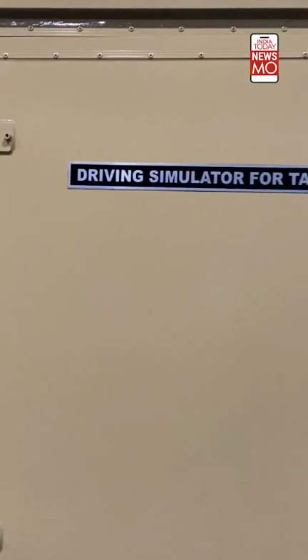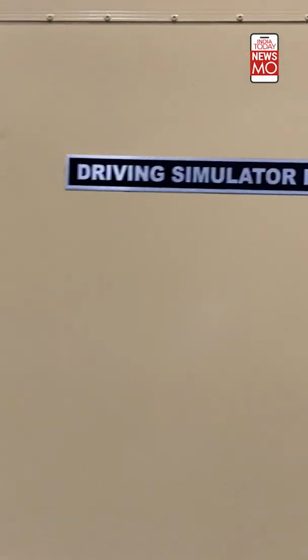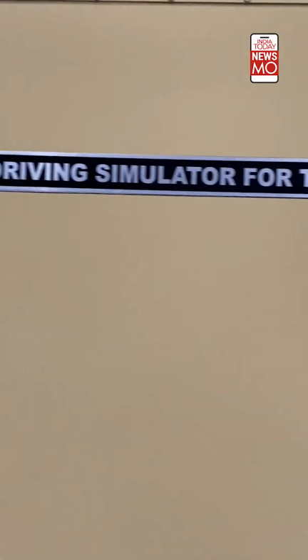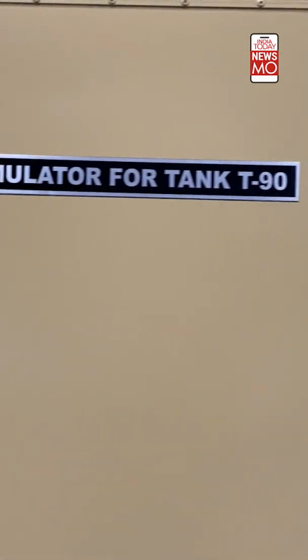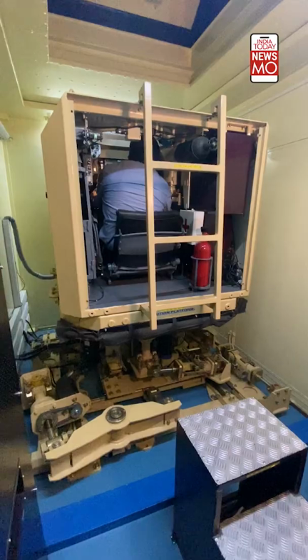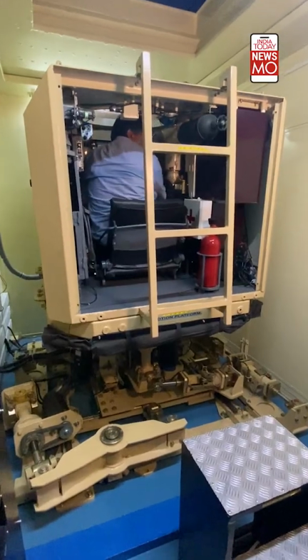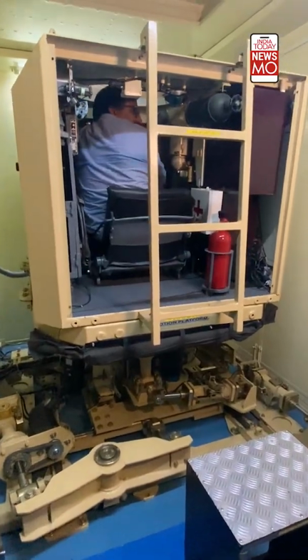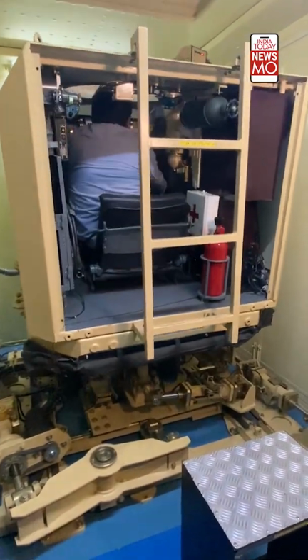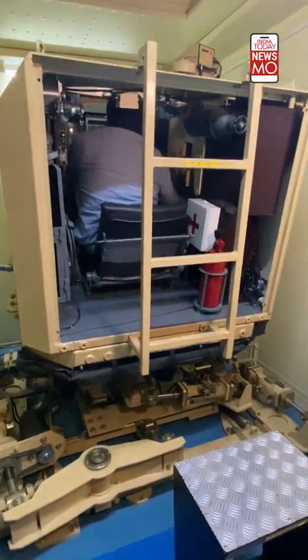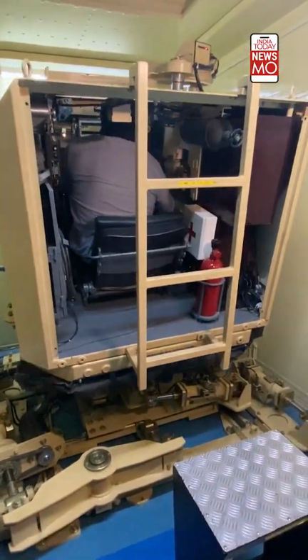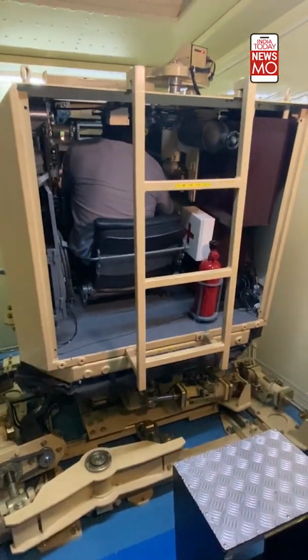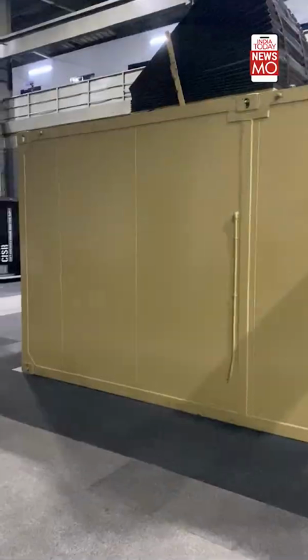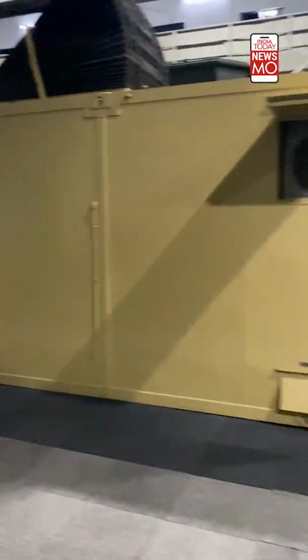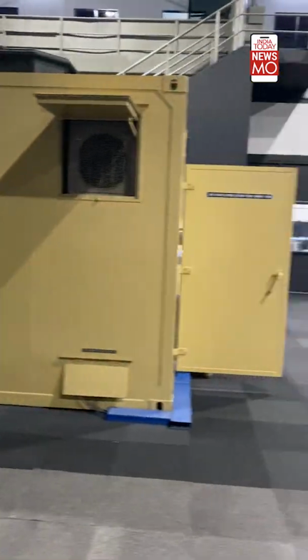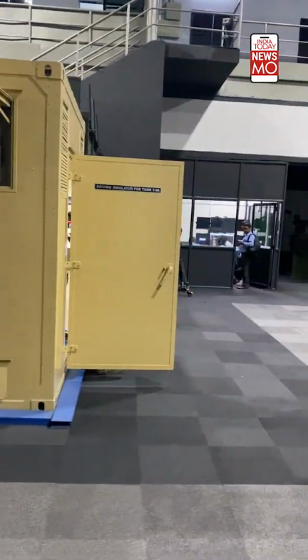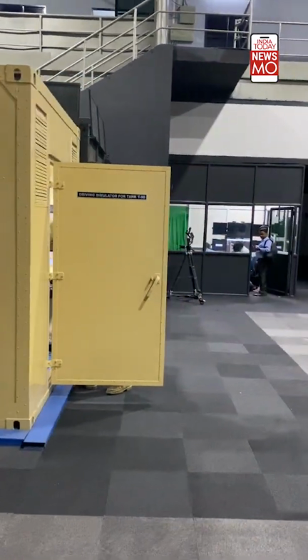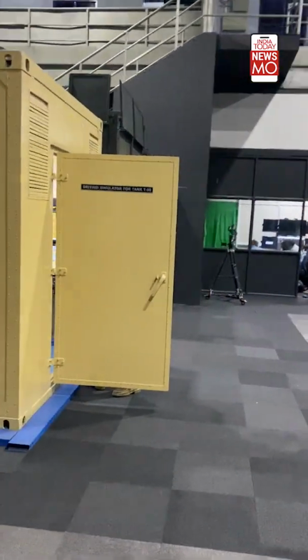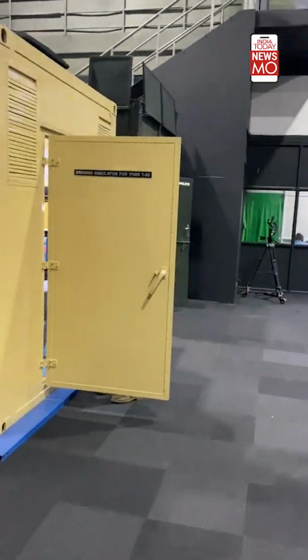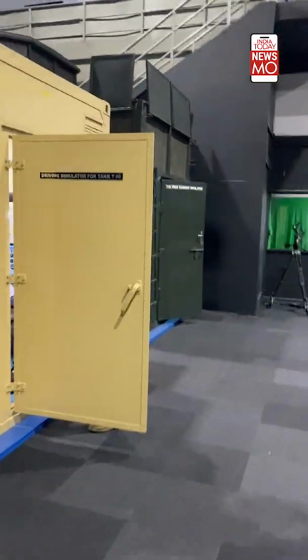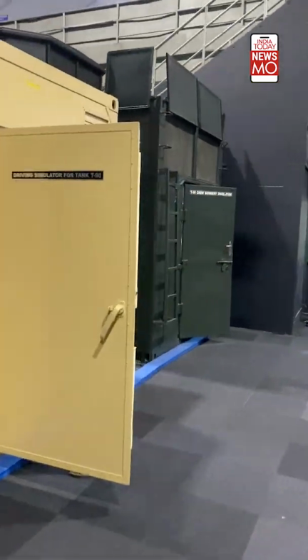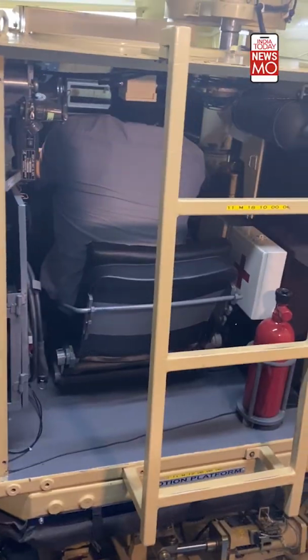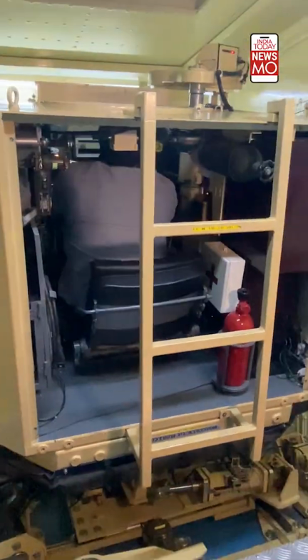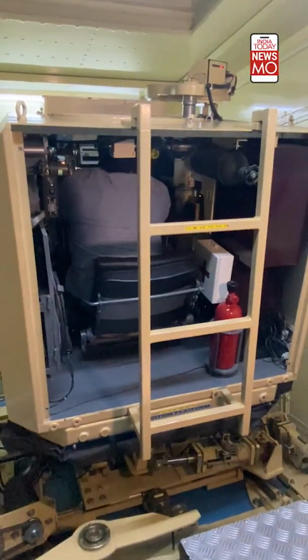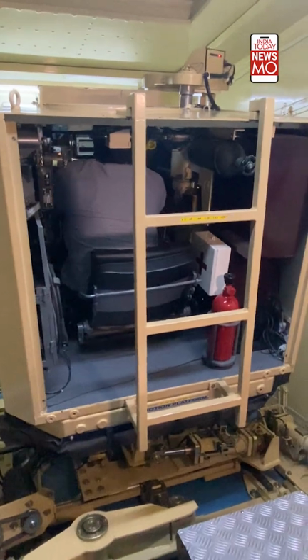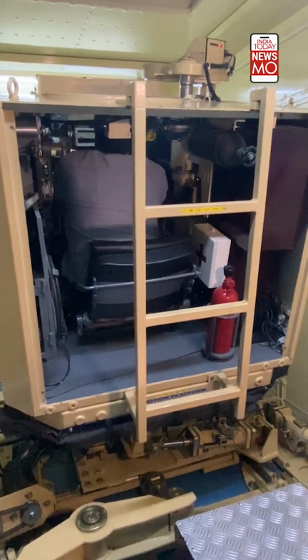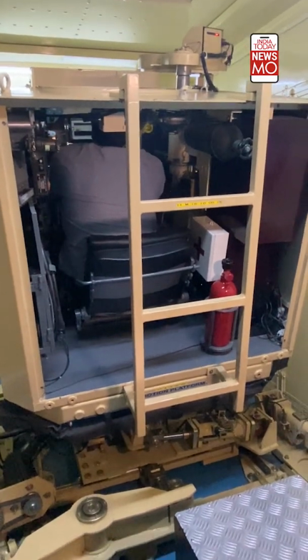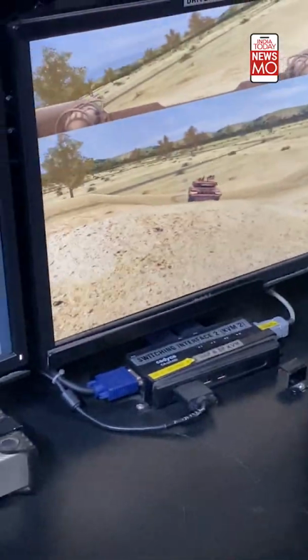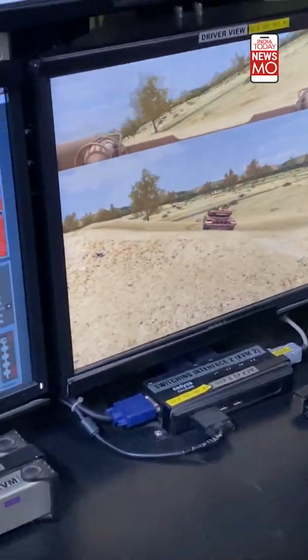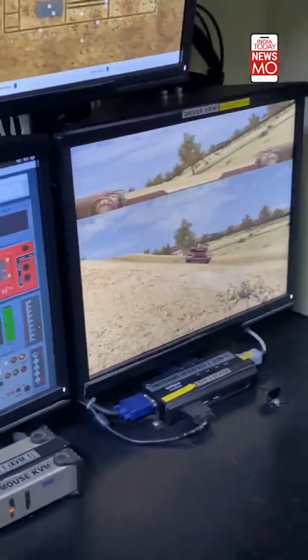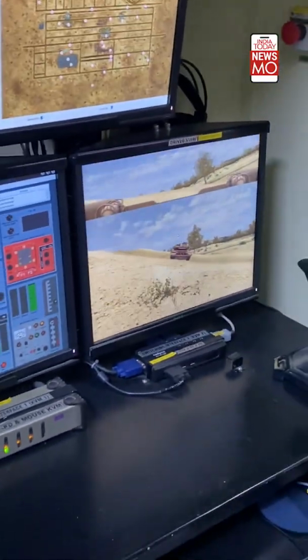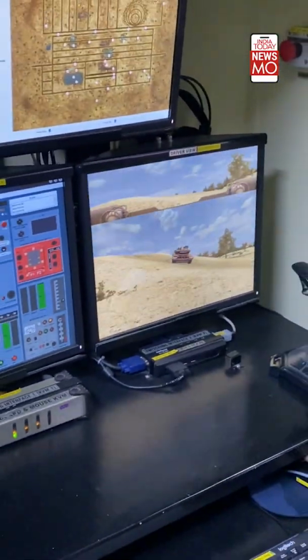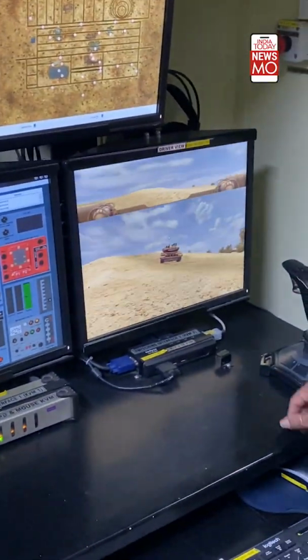This containerized T-90 driving simulator runs on power and can be set up anywhere, as it can be backed up and transported with ease. It is being adopted by the Indian Army tank regiments for providing practice and driving hours to soldiers.